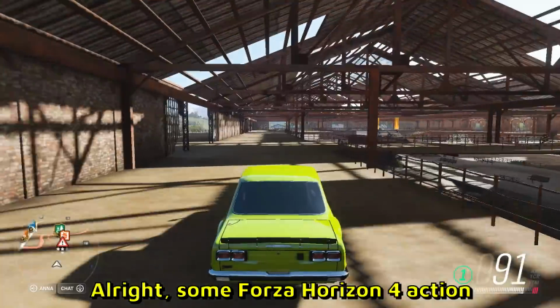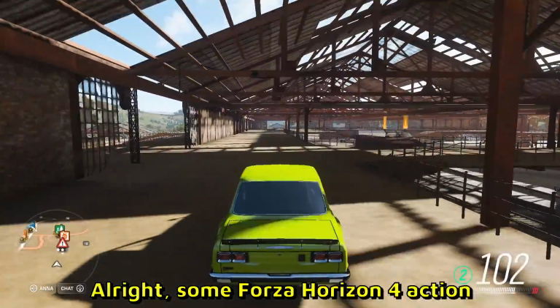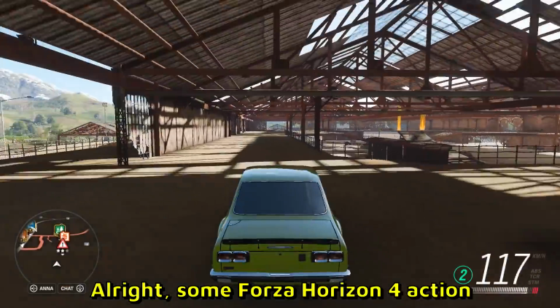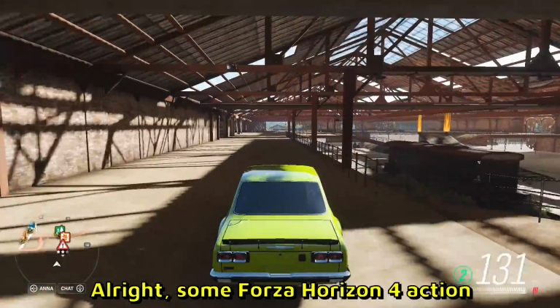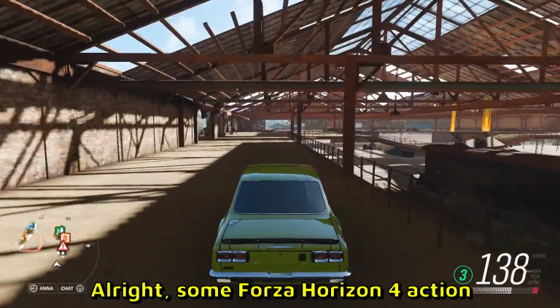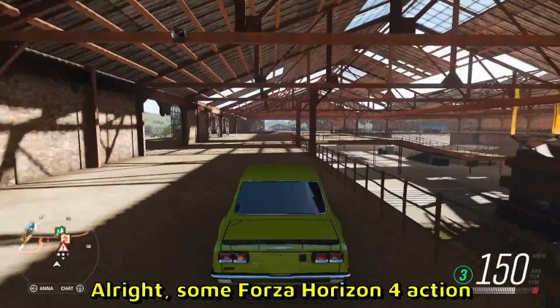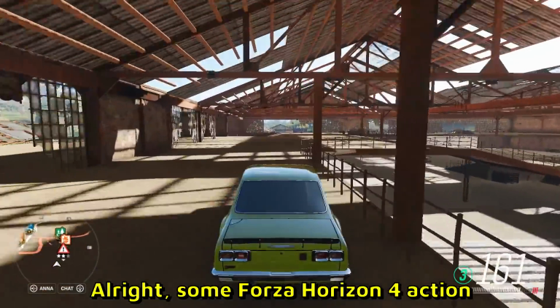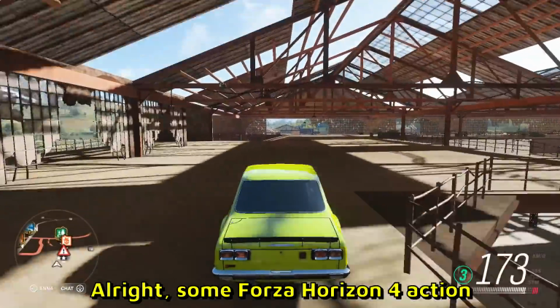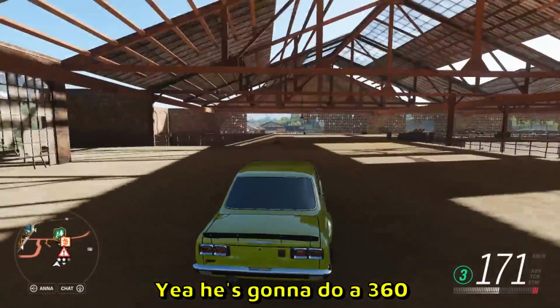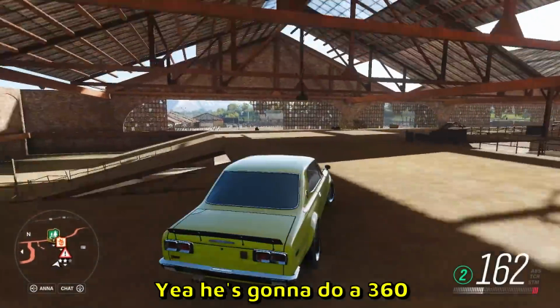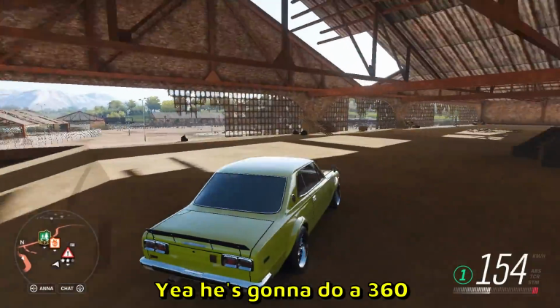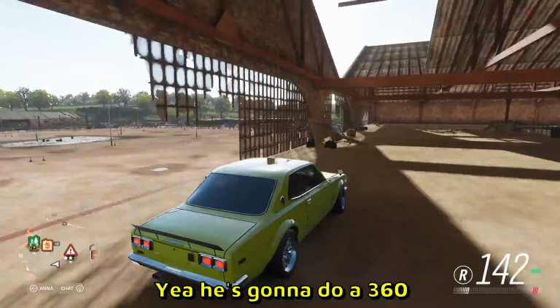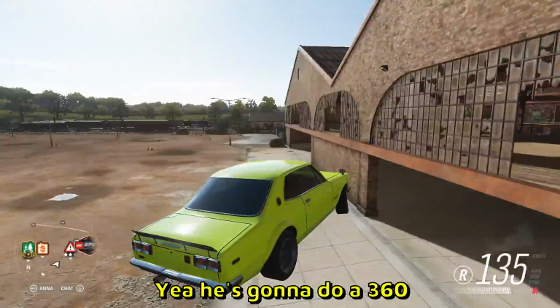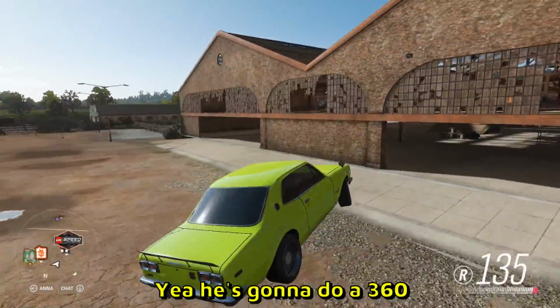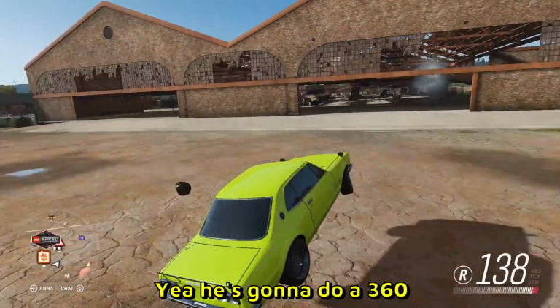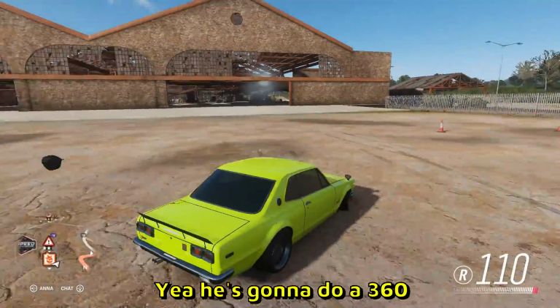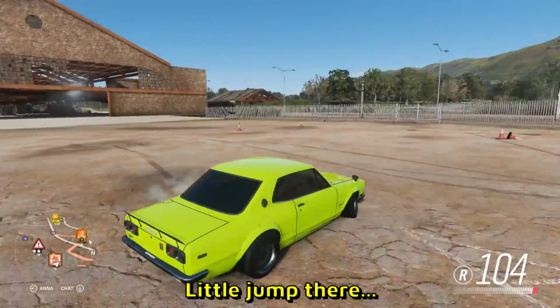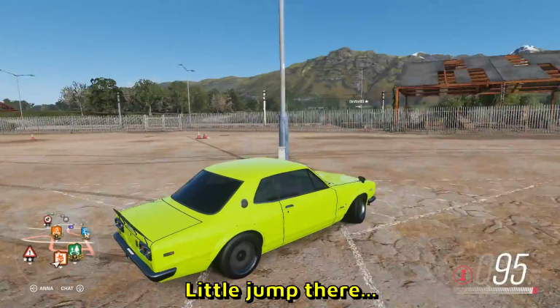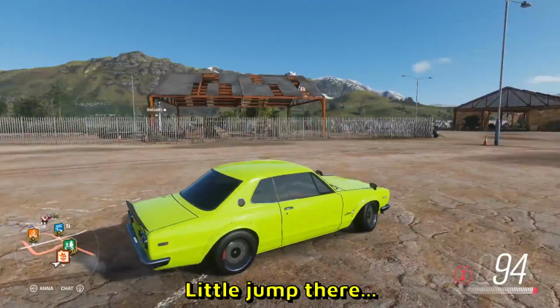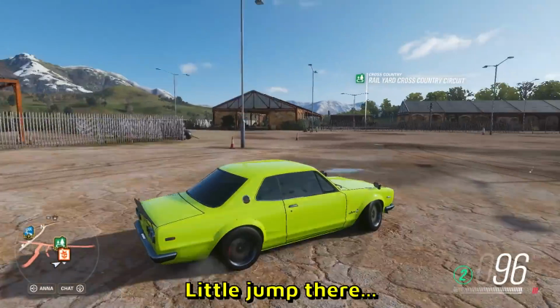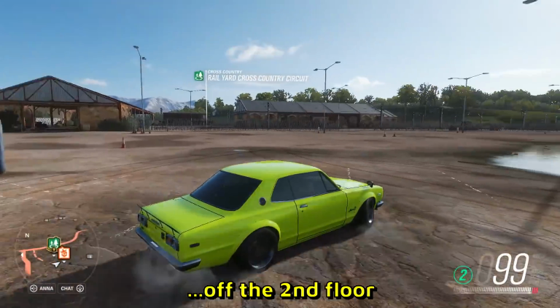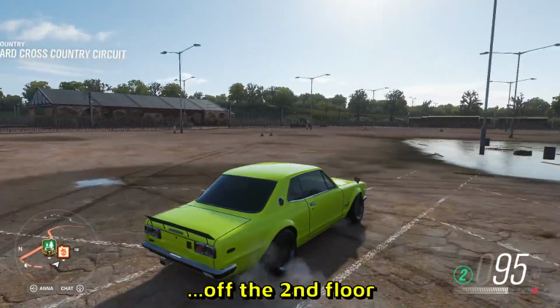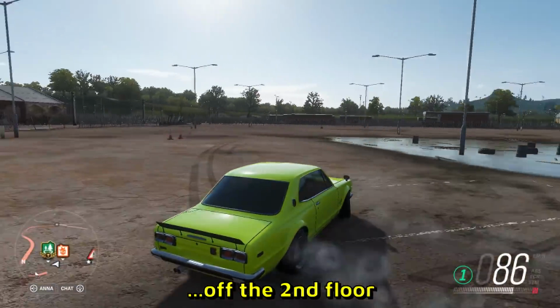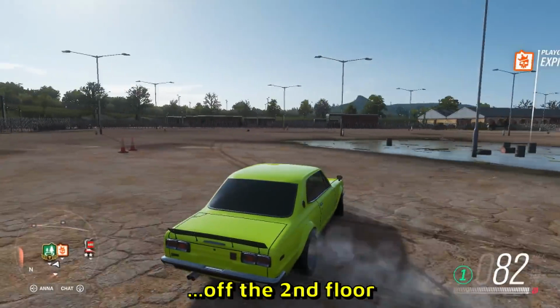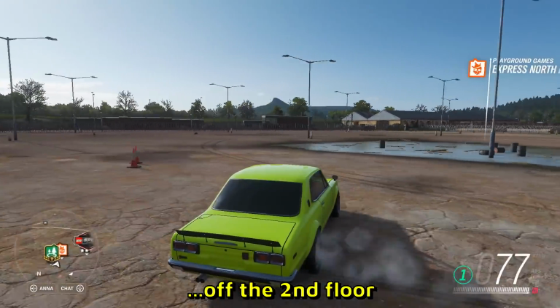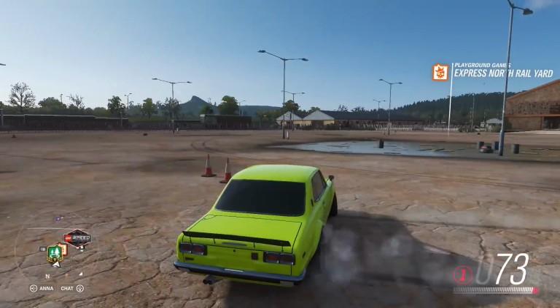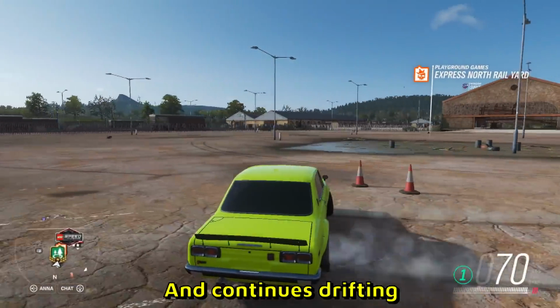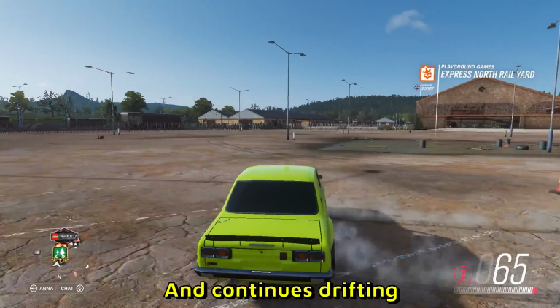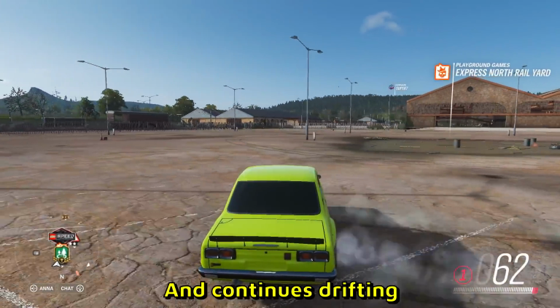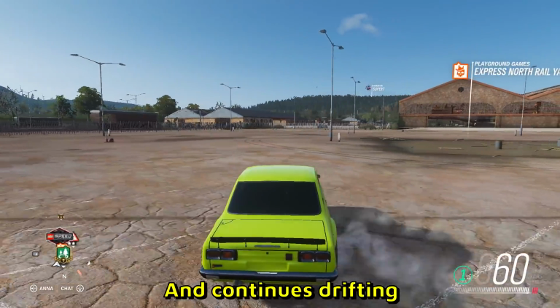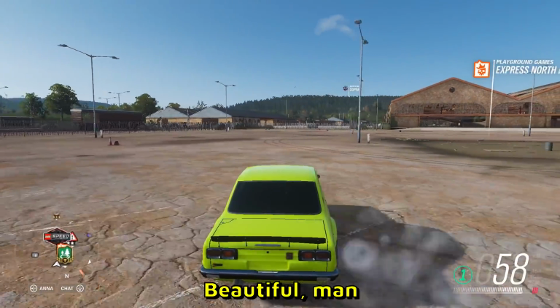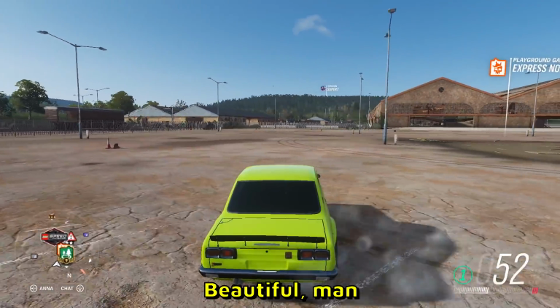Some Forza Horizon 4 action — he's gonna do a 360 little jump off the second floor and continues drifting. Beautiful, man.